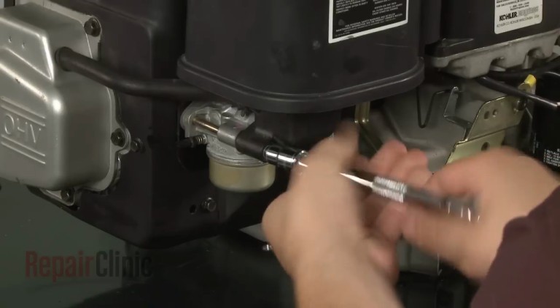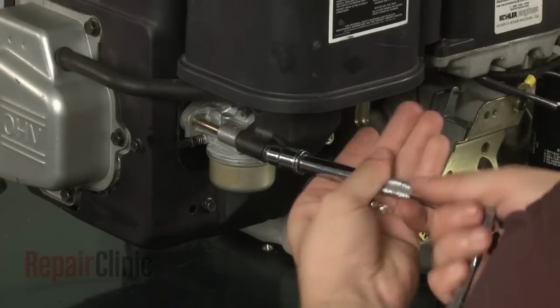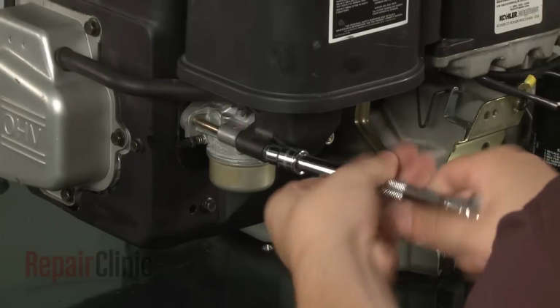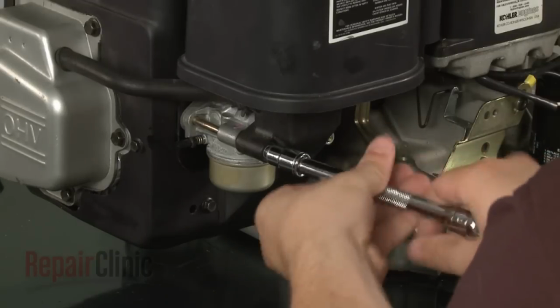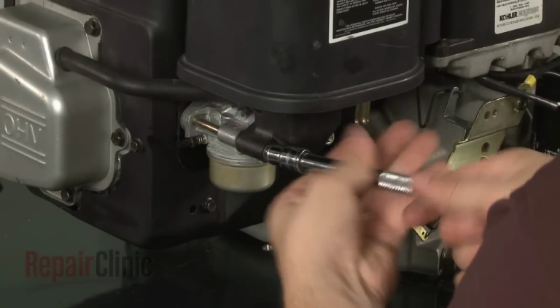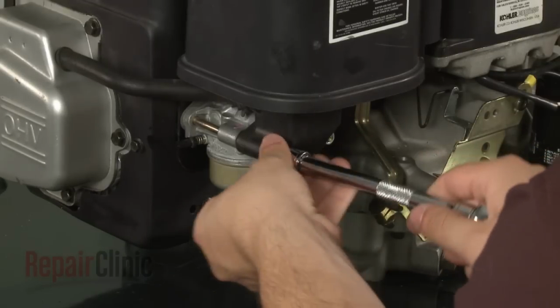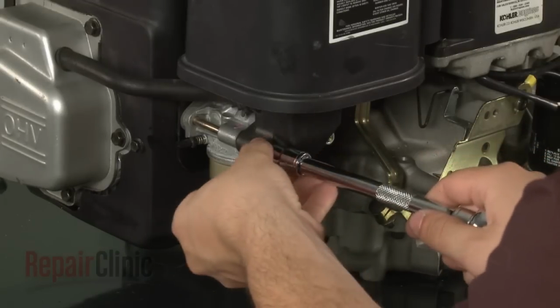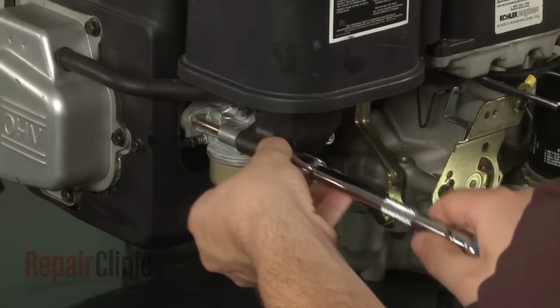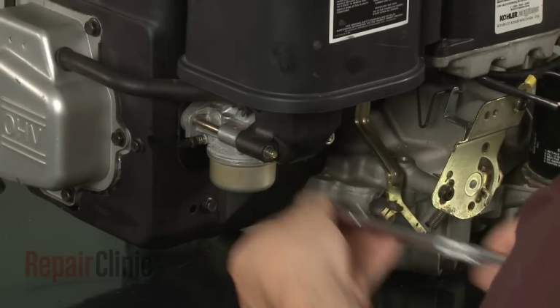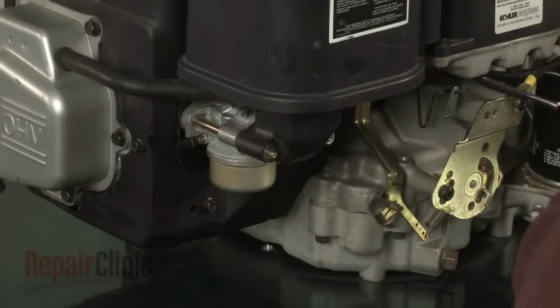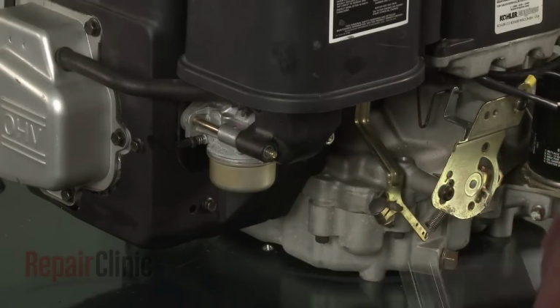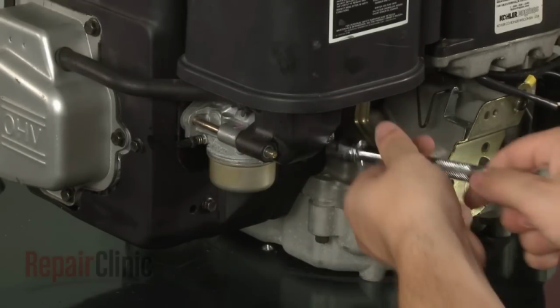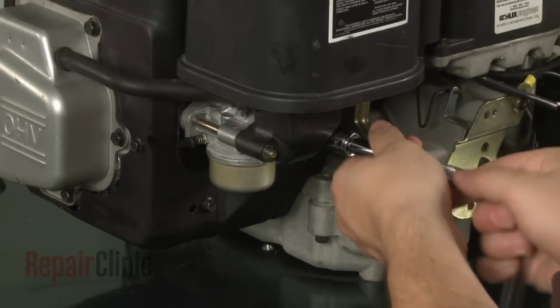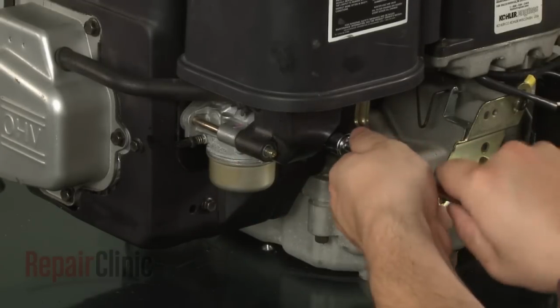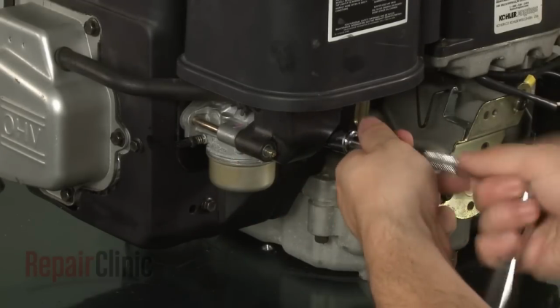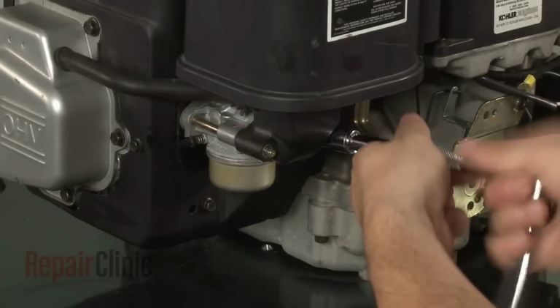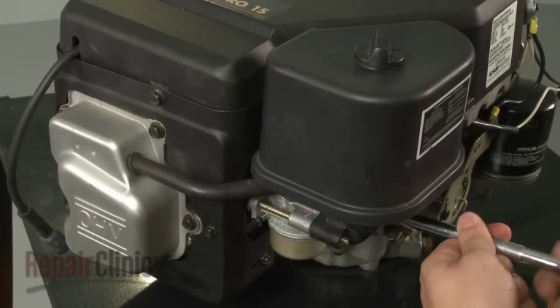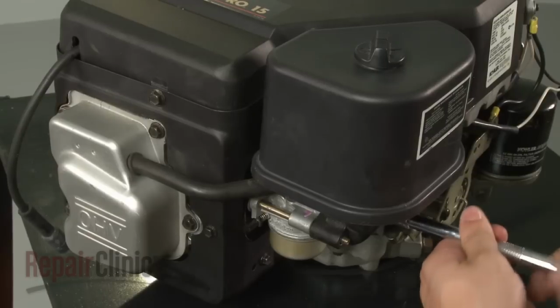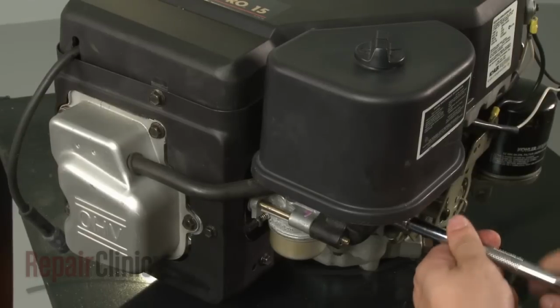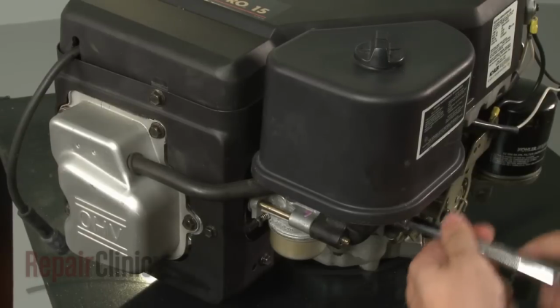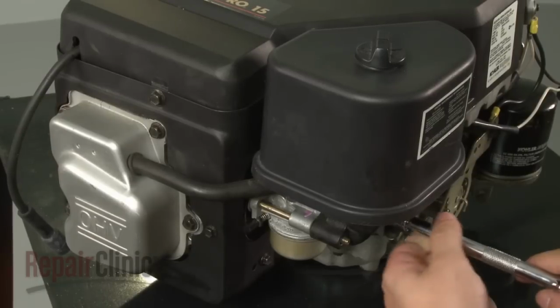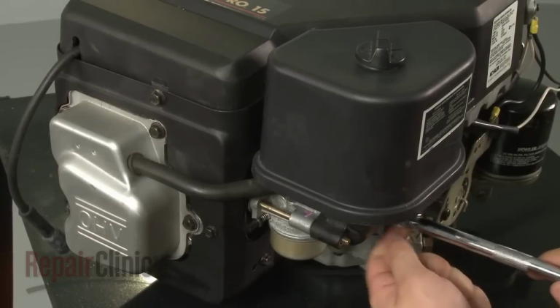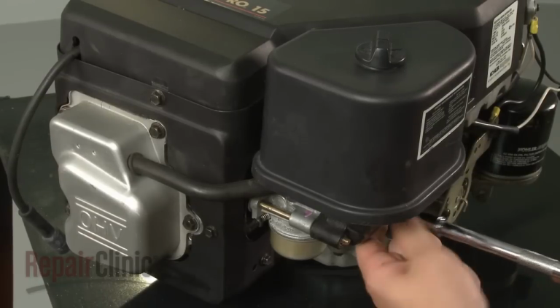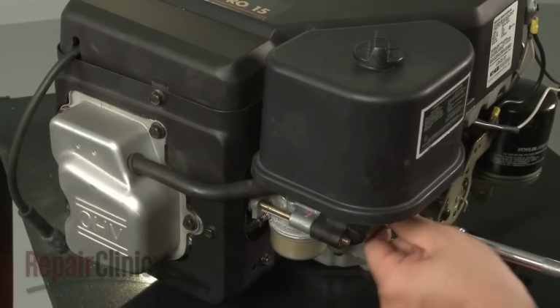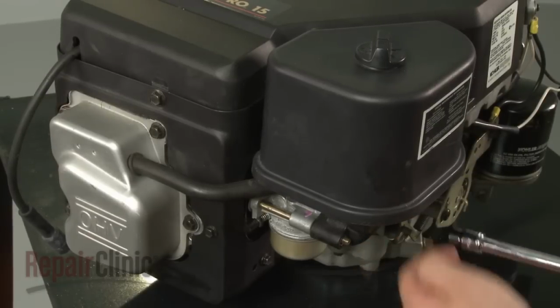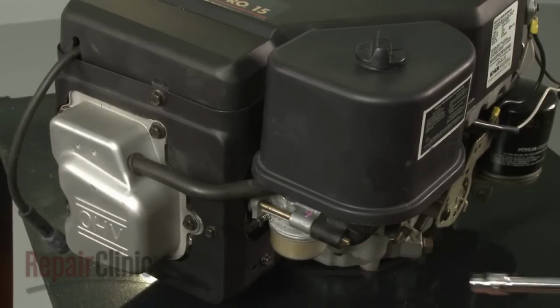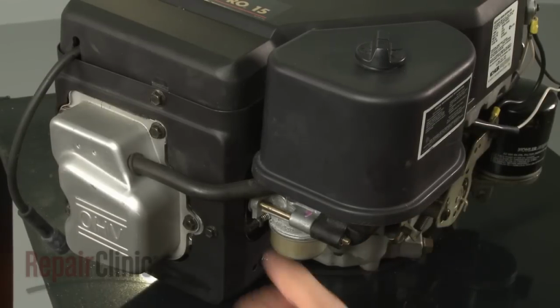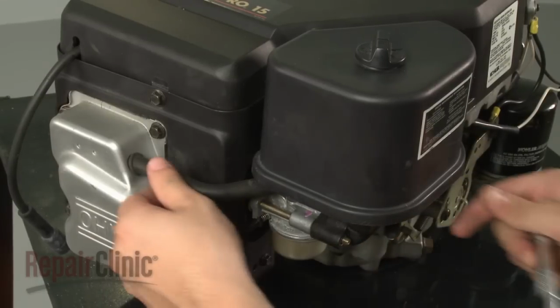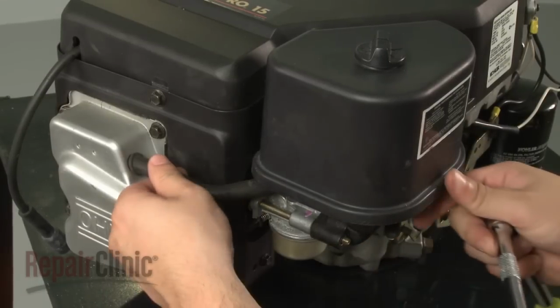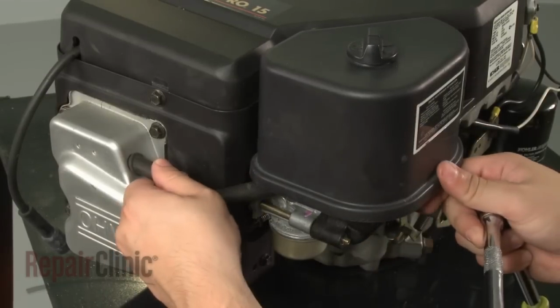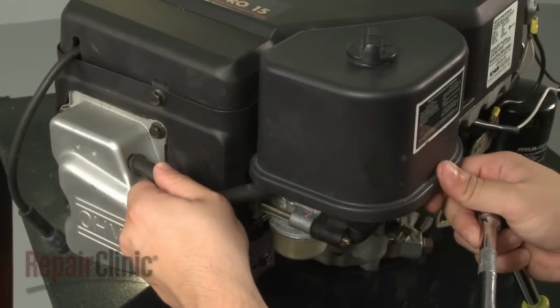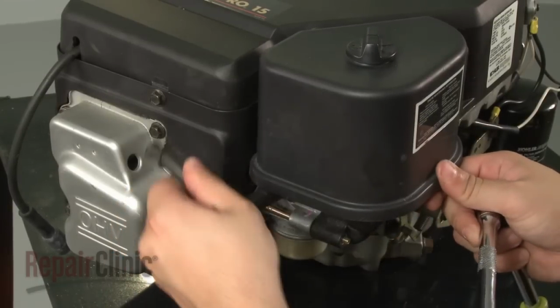Remove the nuts securing the air filter housing. Detach the breather tube and pull the housing off.